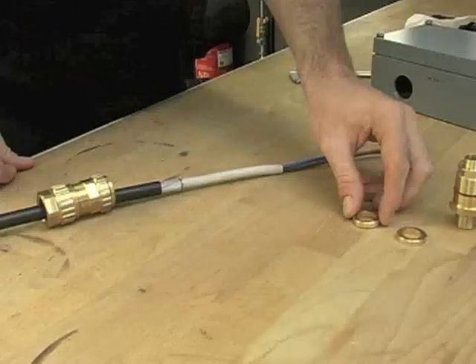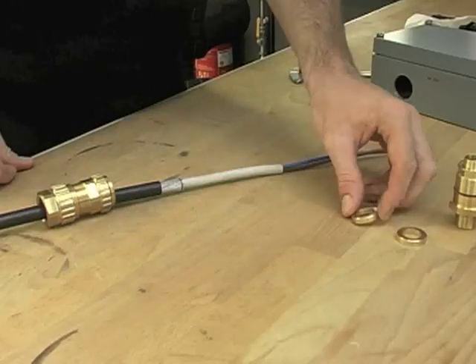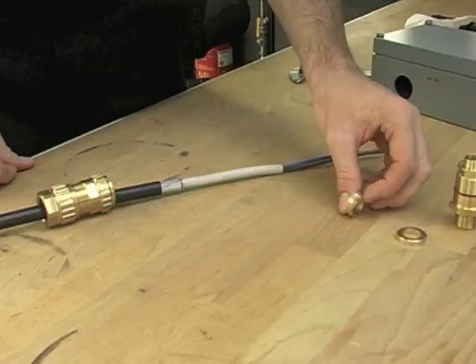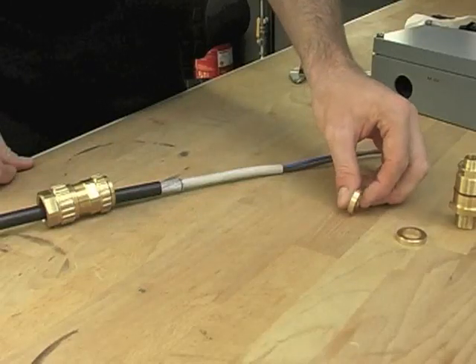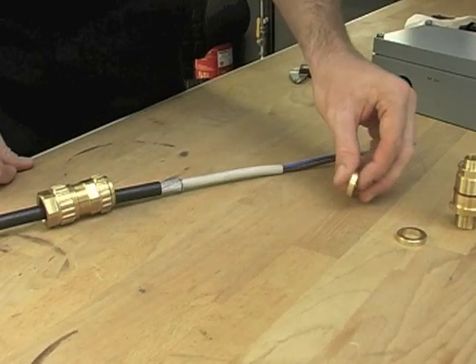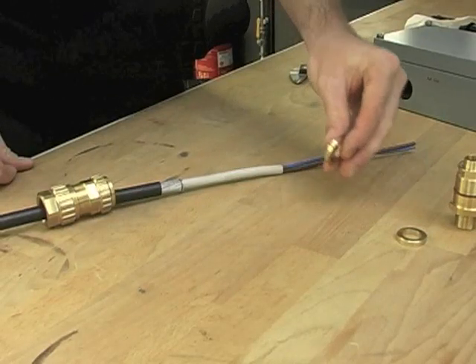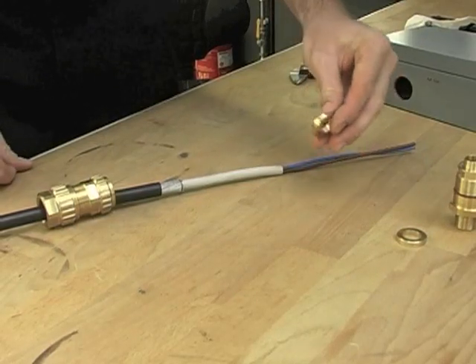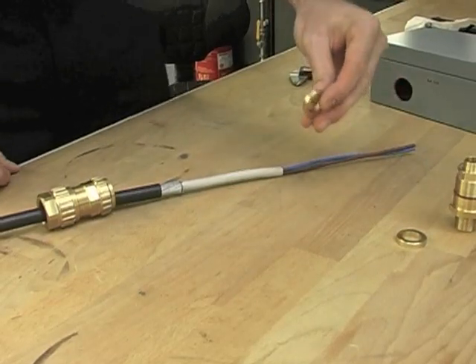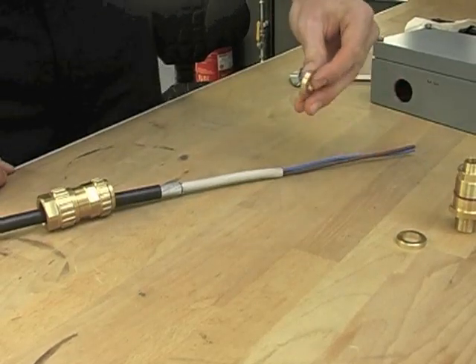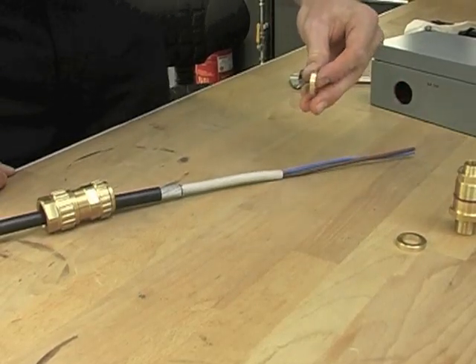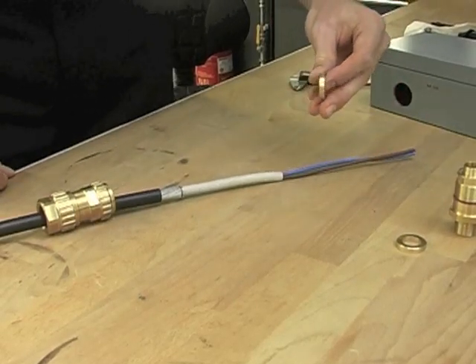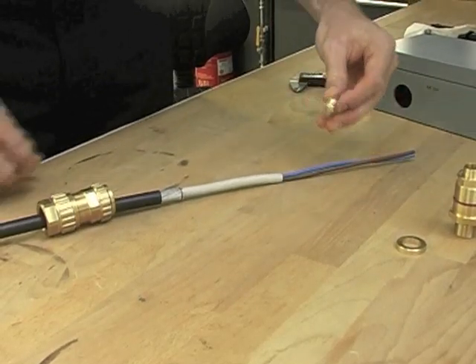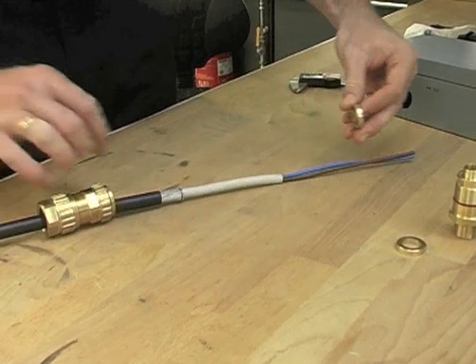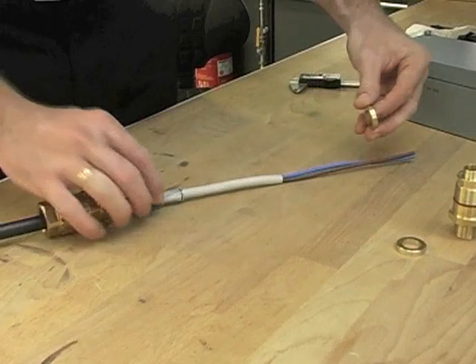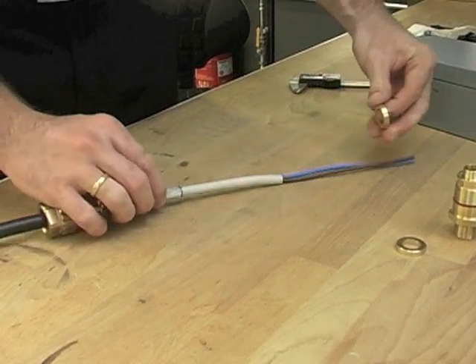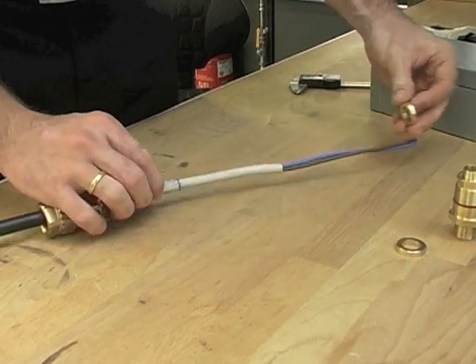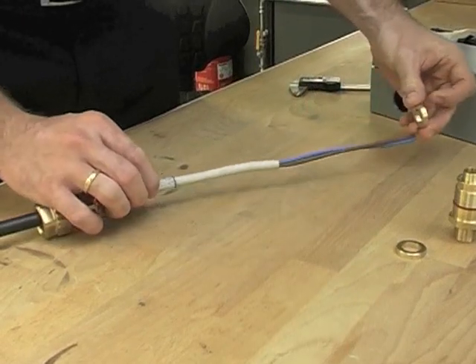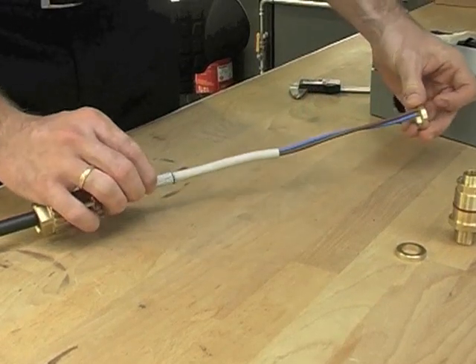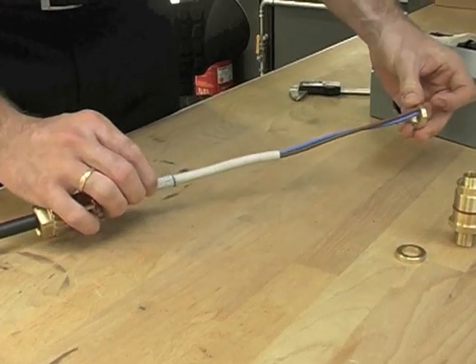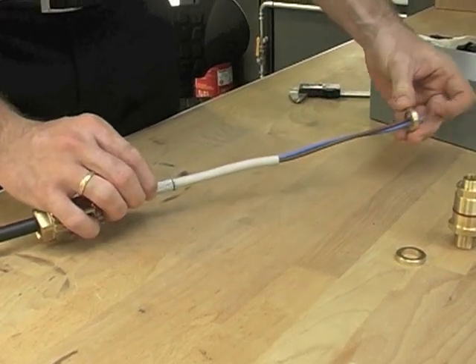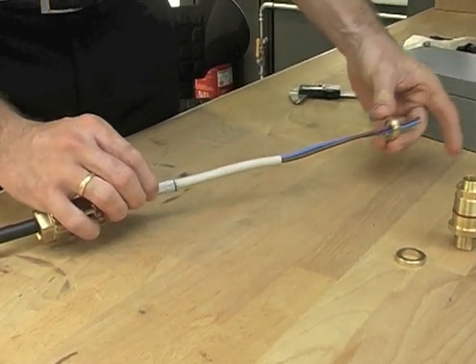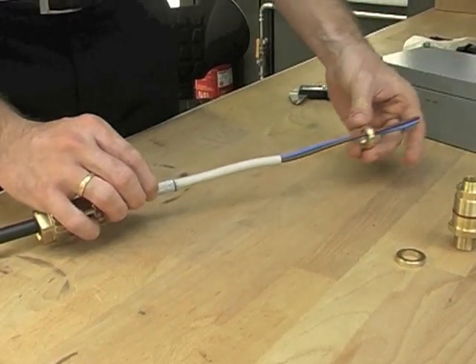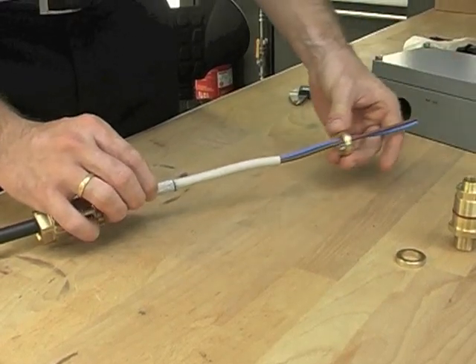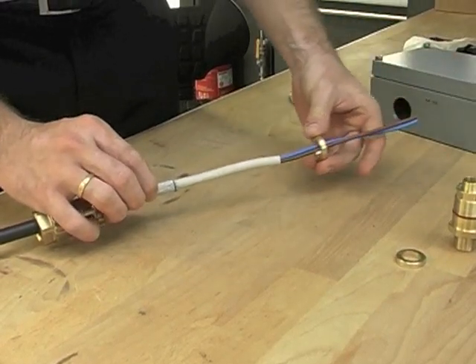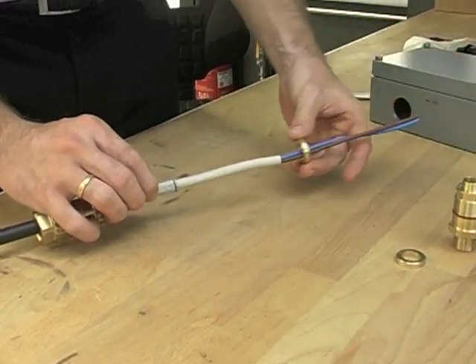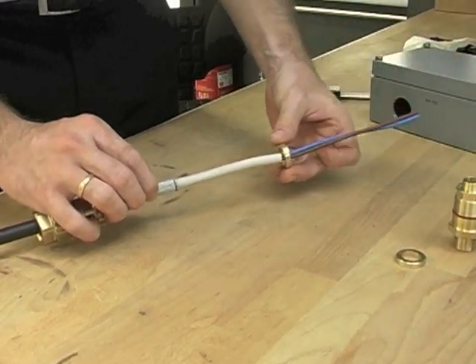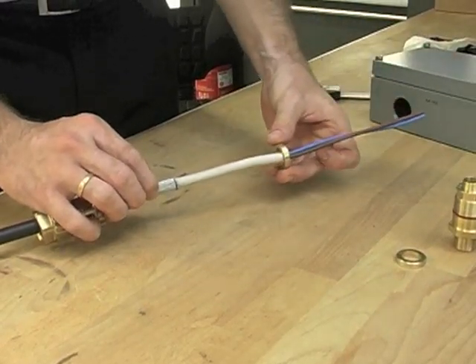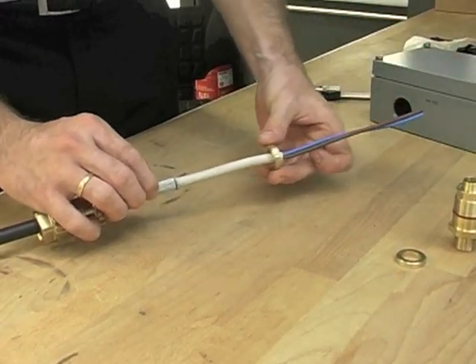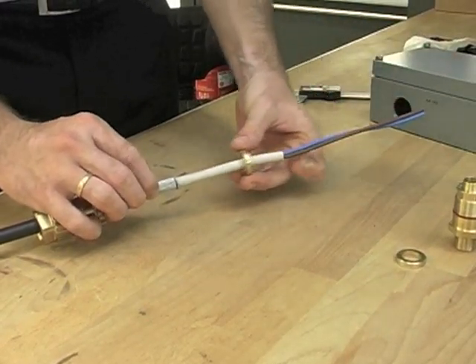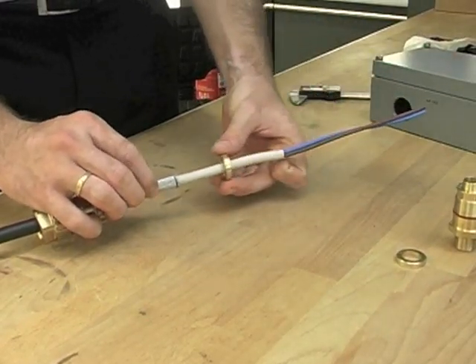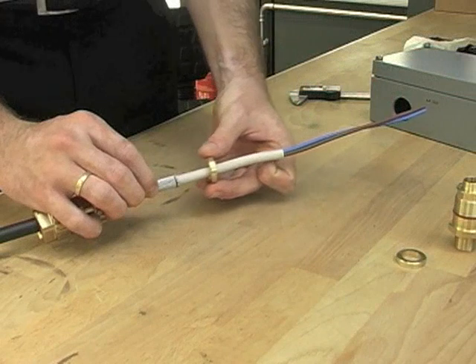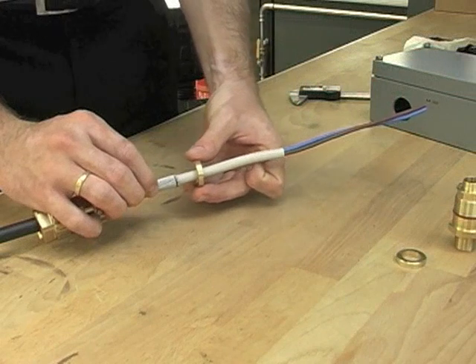The armour clamping ring can then be slipped over the cable. The orientation is clearly marked on the ring and can be inspected at any time.